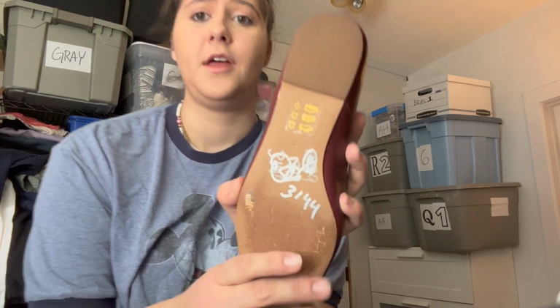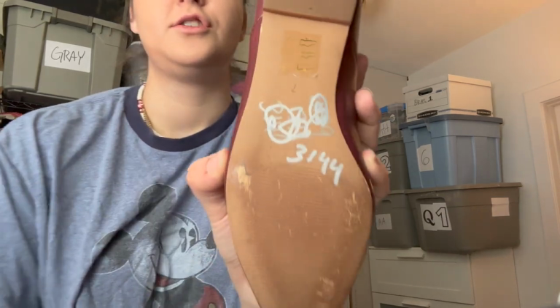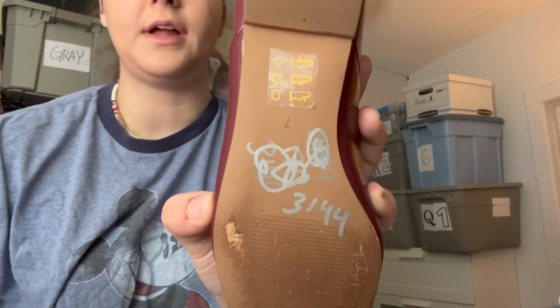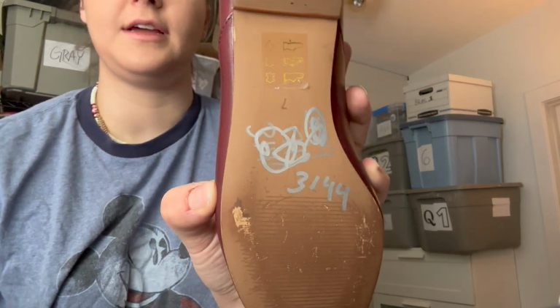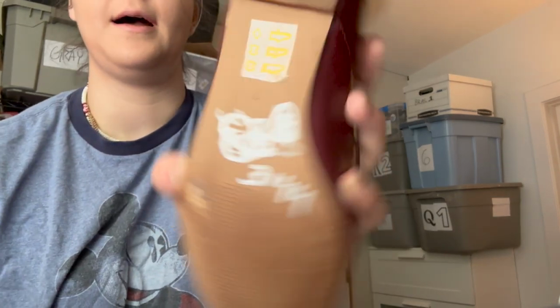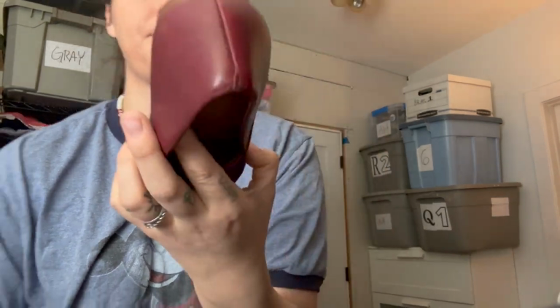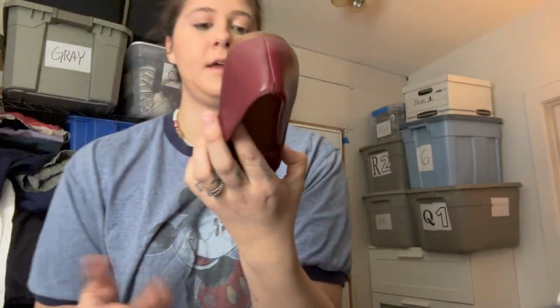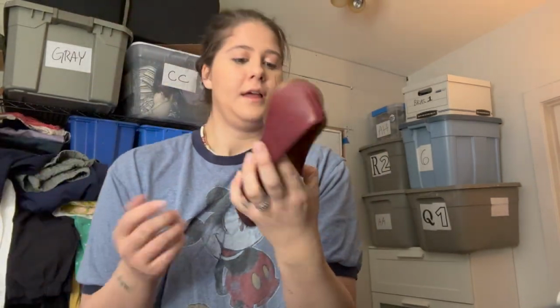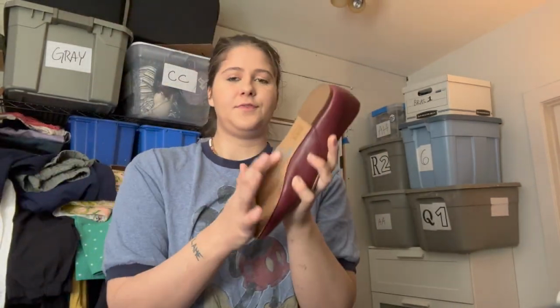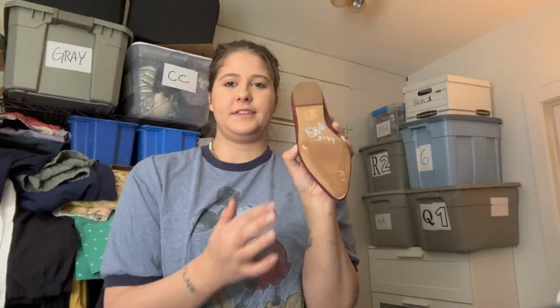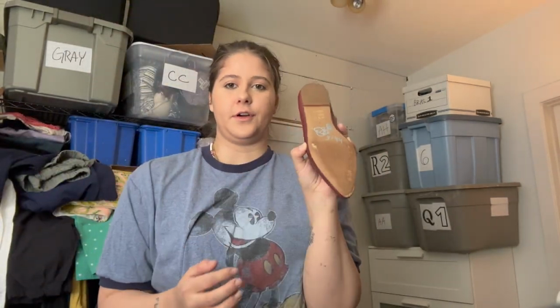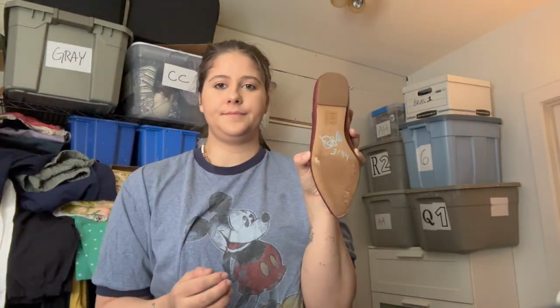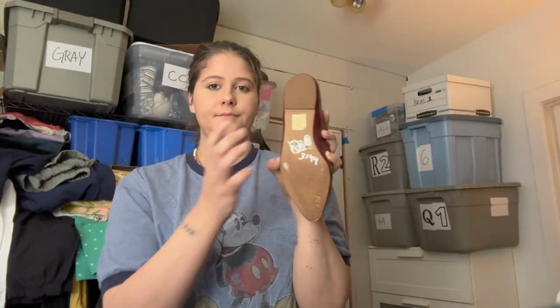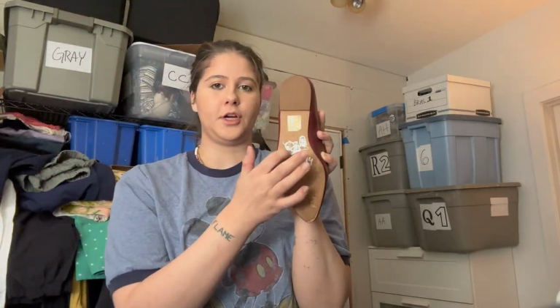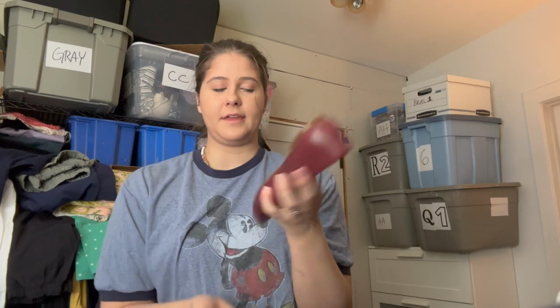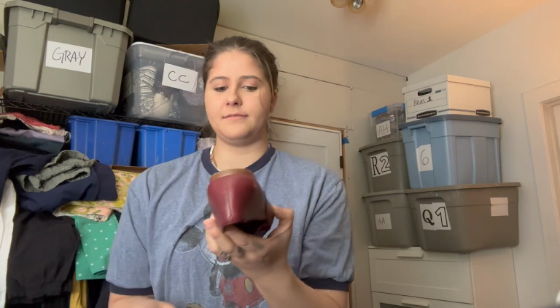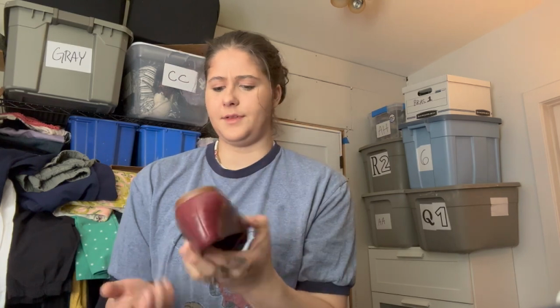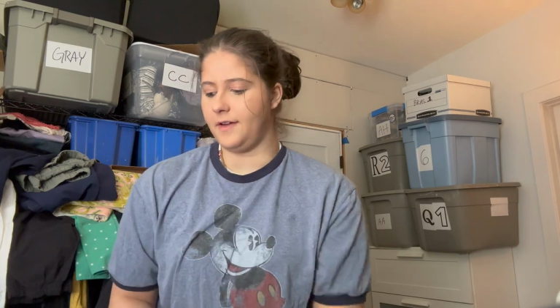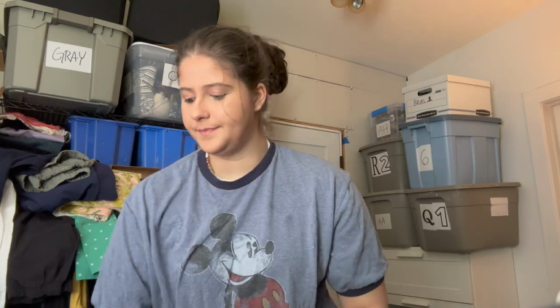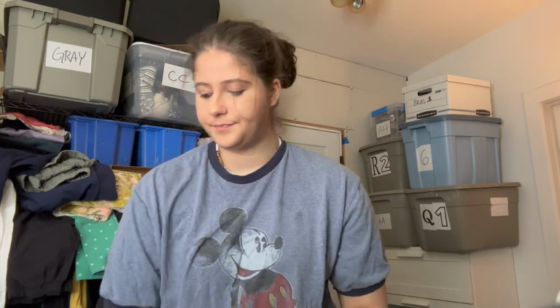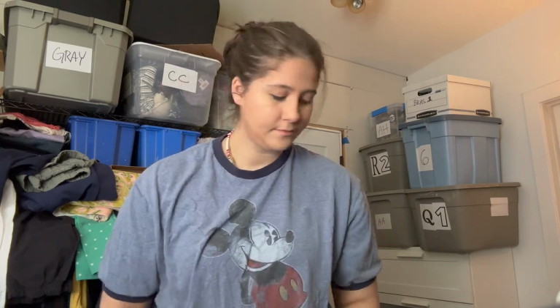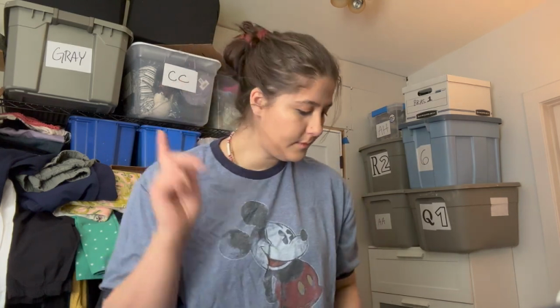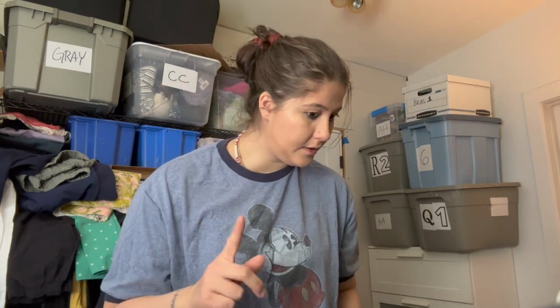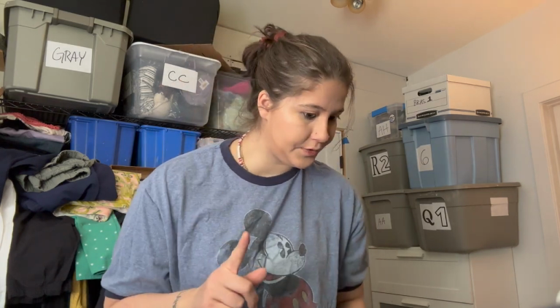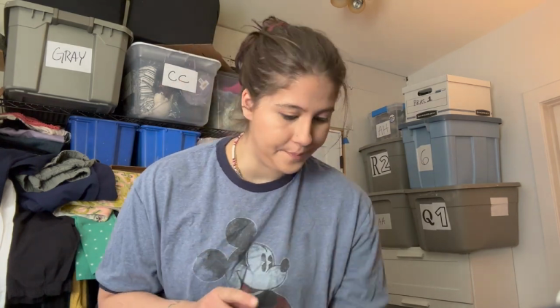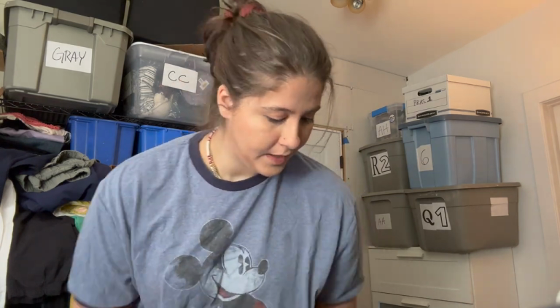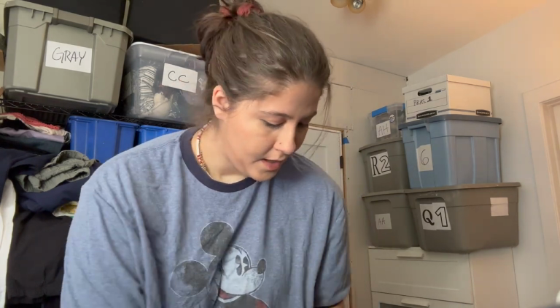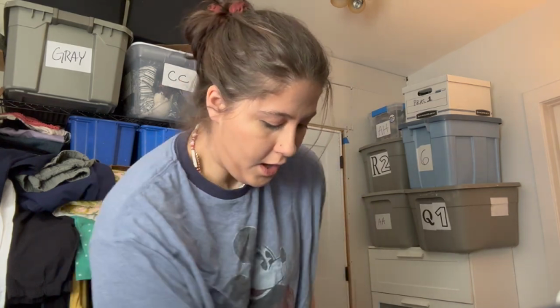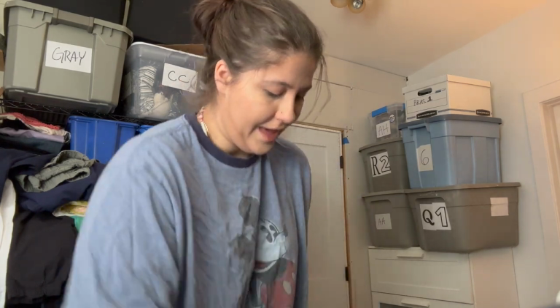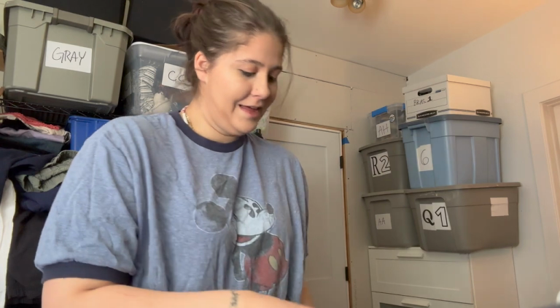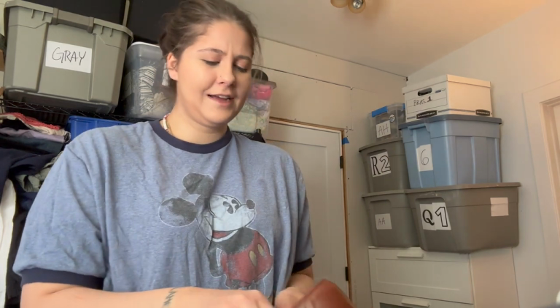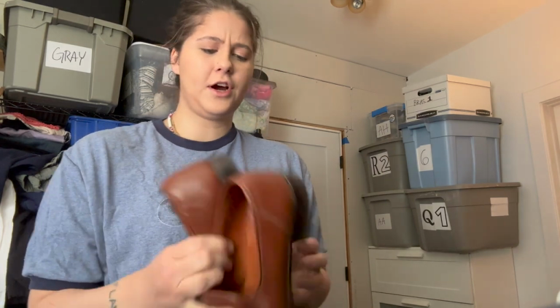Also I wanted to mention — you can see there's Sharpie on this one. I found that if you just get nail polish remover on a paper towel and rub it off, it comes off so nicely — at least for the silver Sharpie that I typically find.